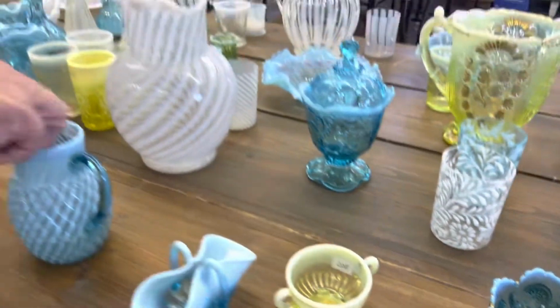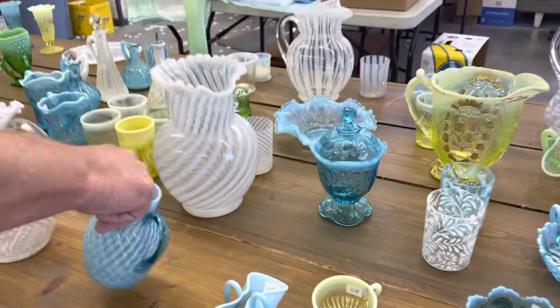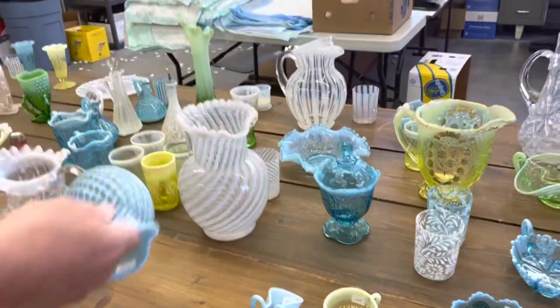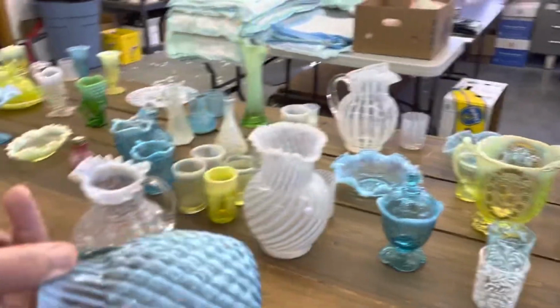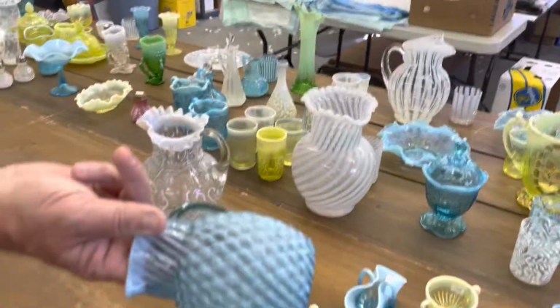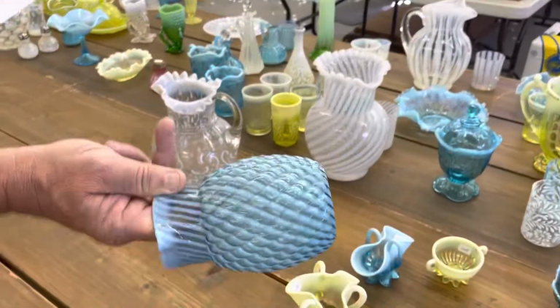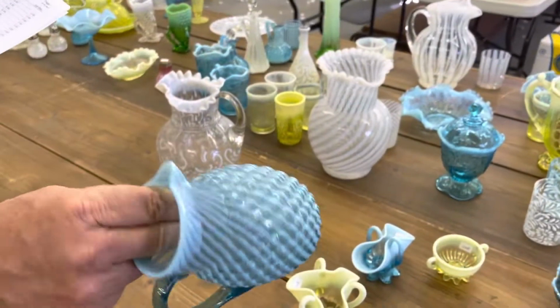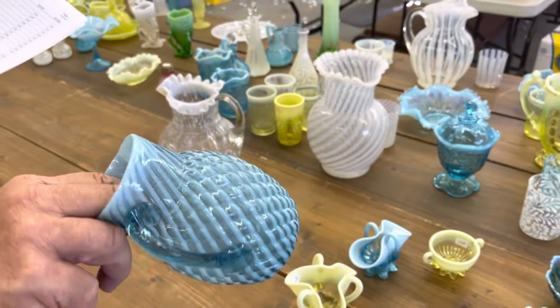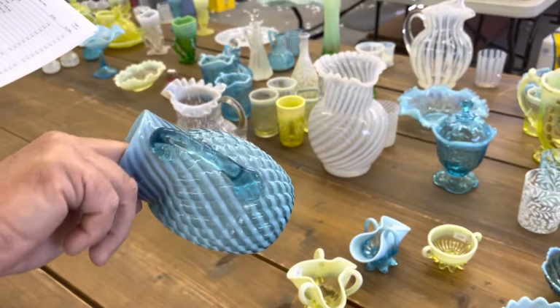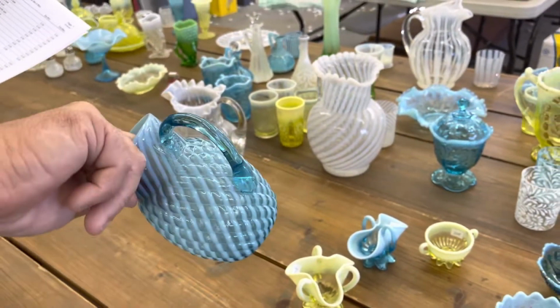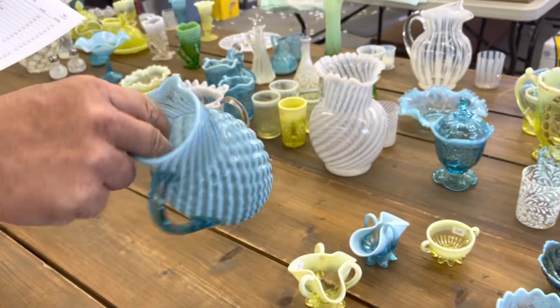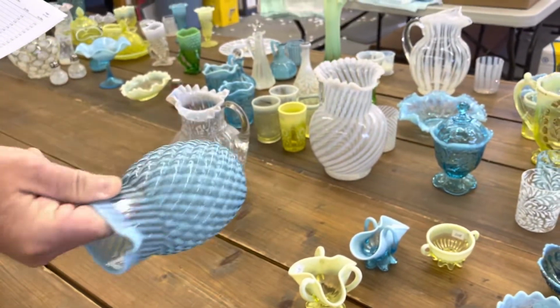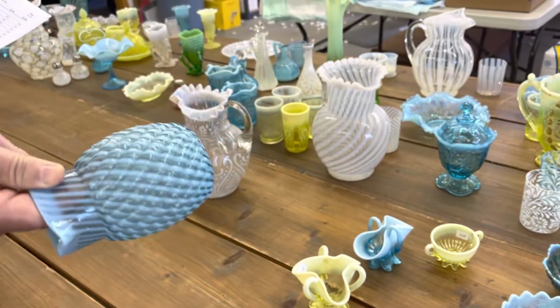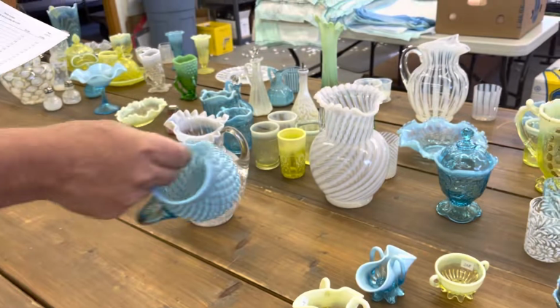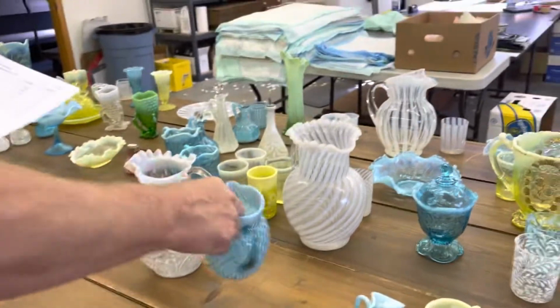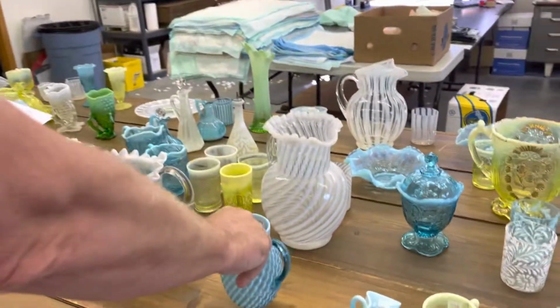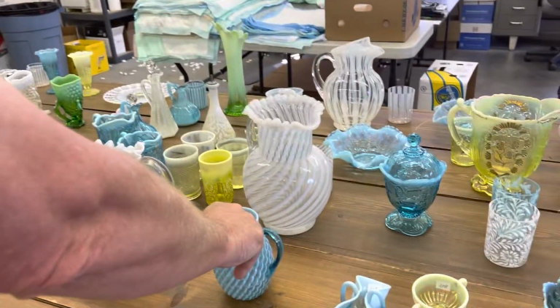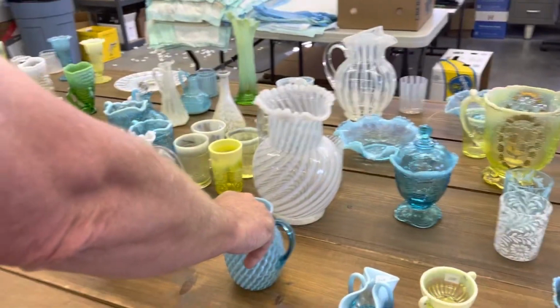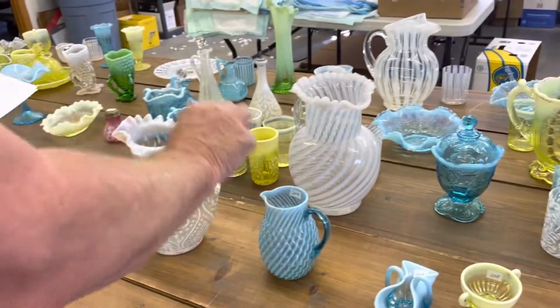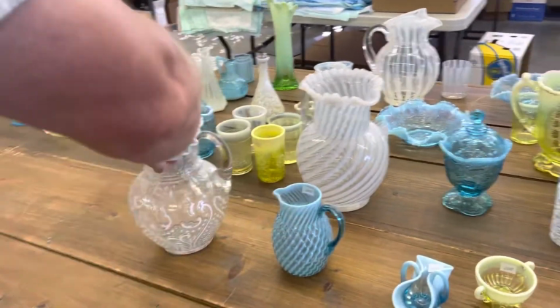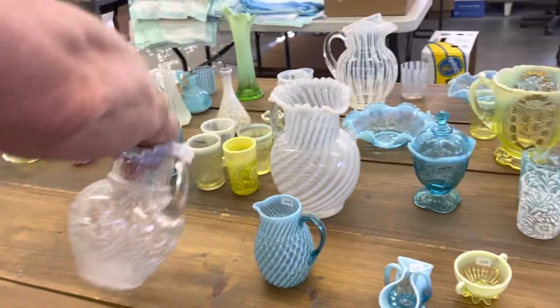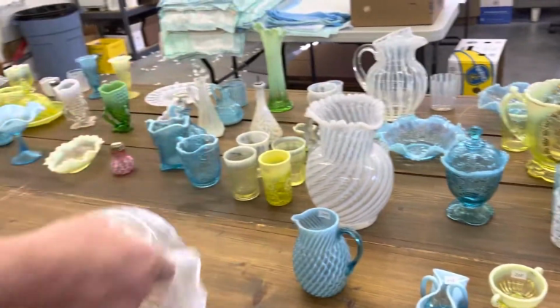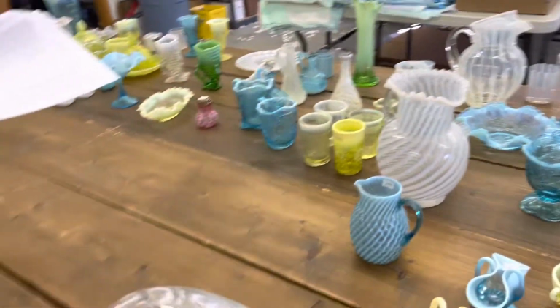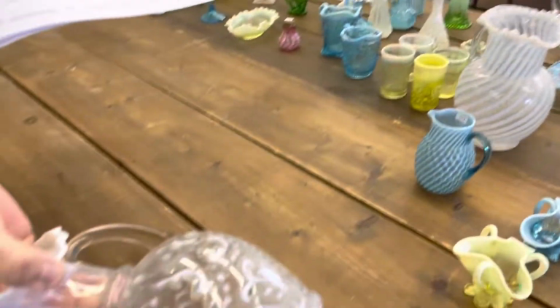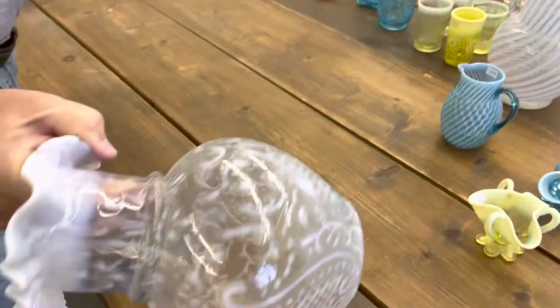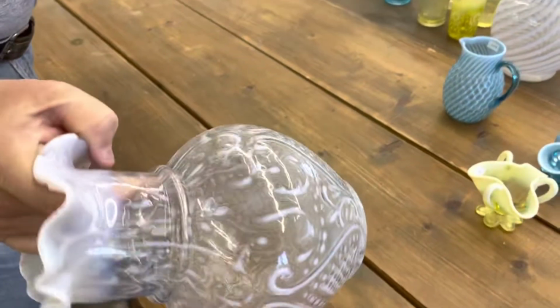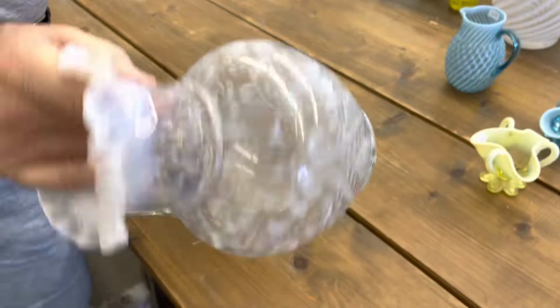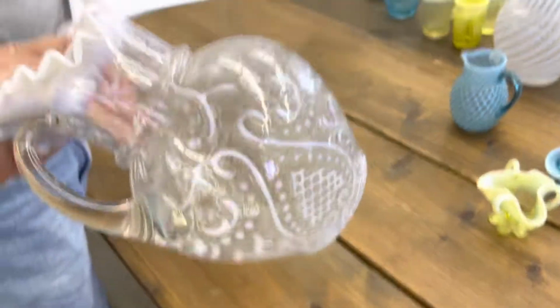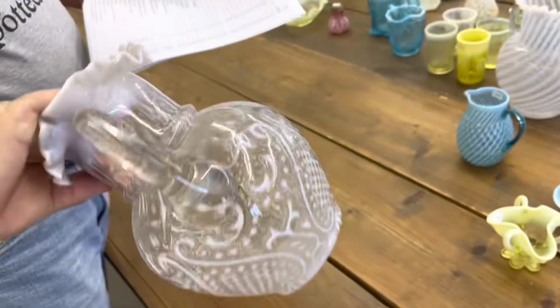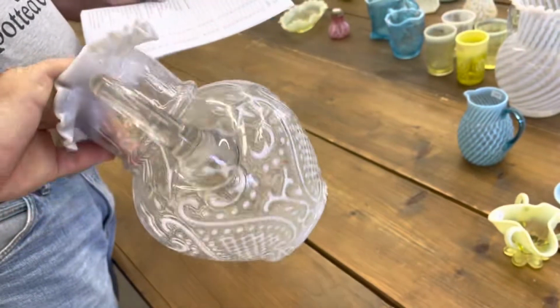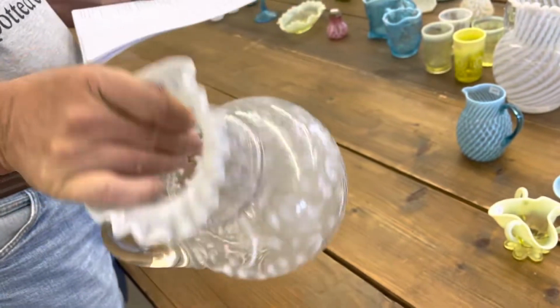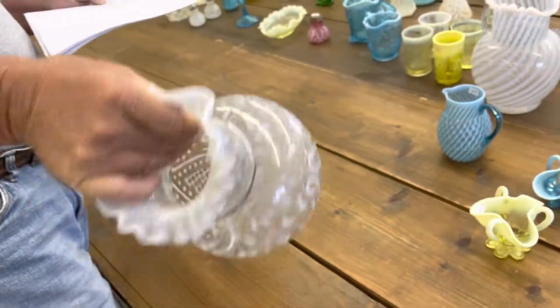Here's a Chrysanthemum Swirl Creamer and an Arabian Nights Water Pitcher in White Opal.